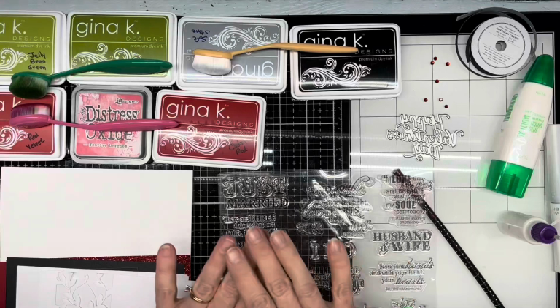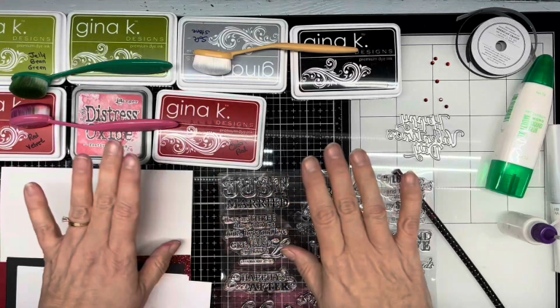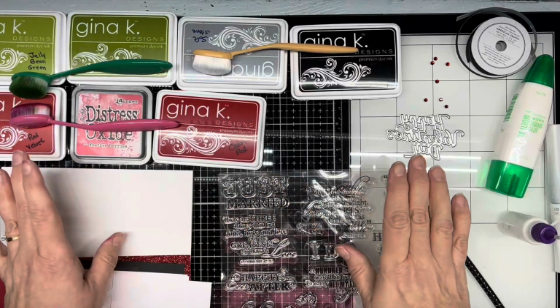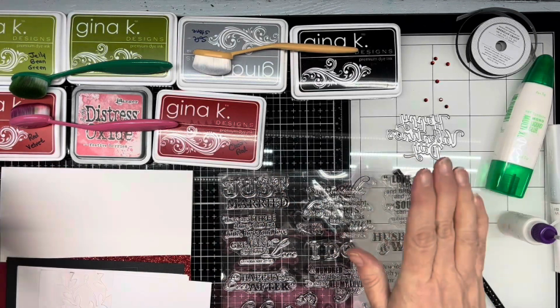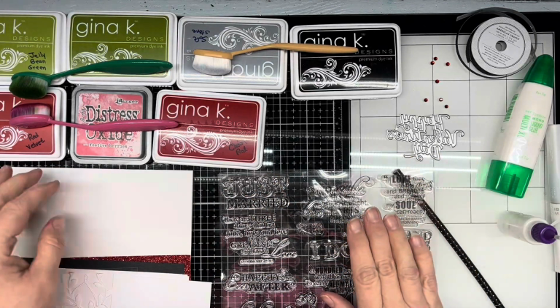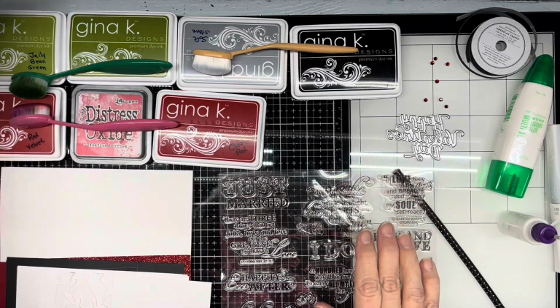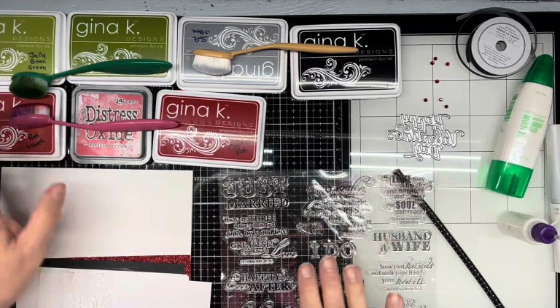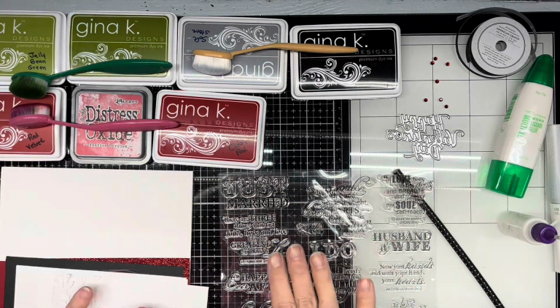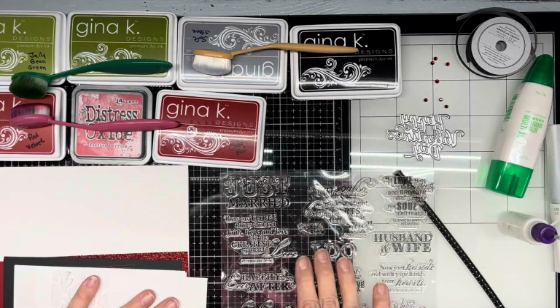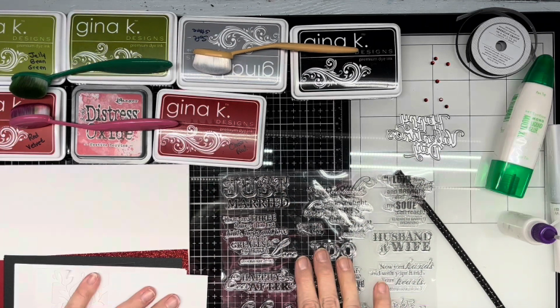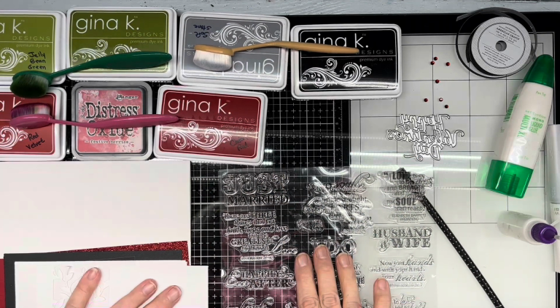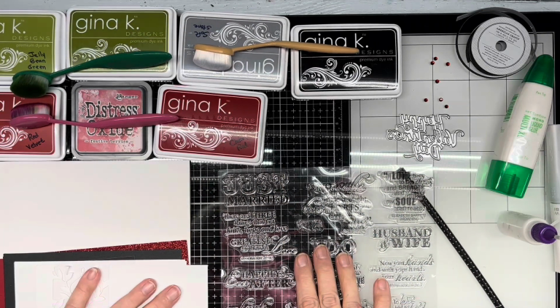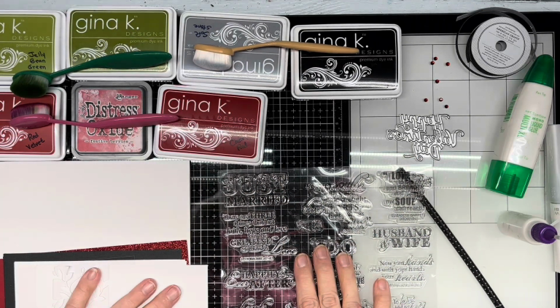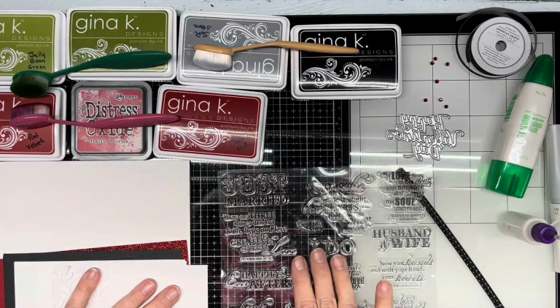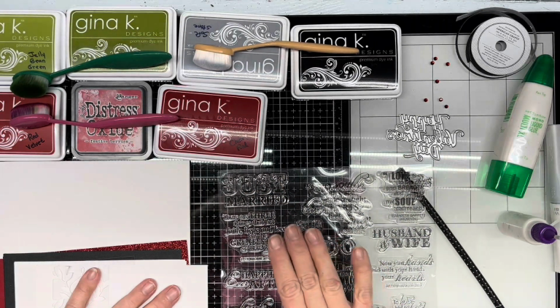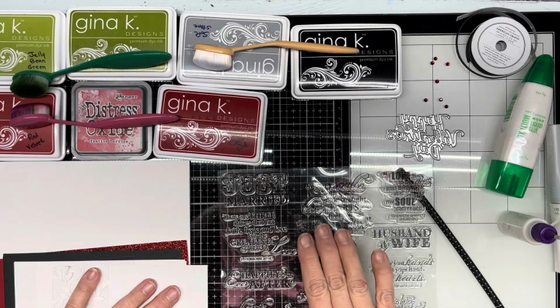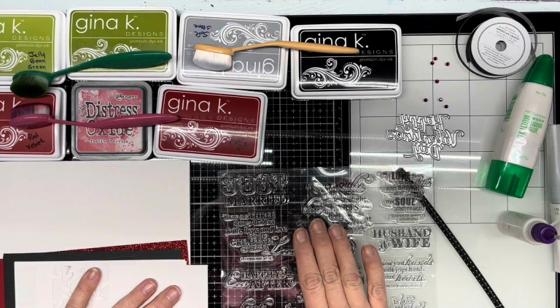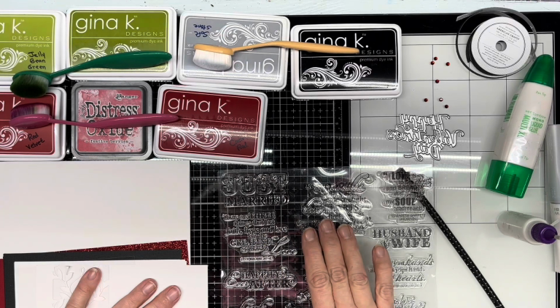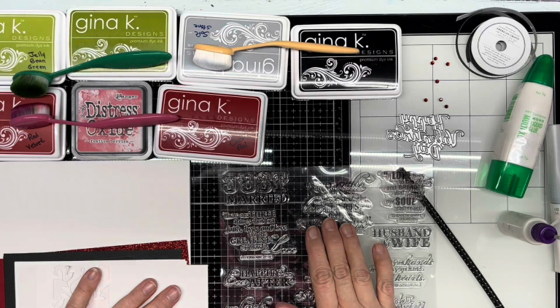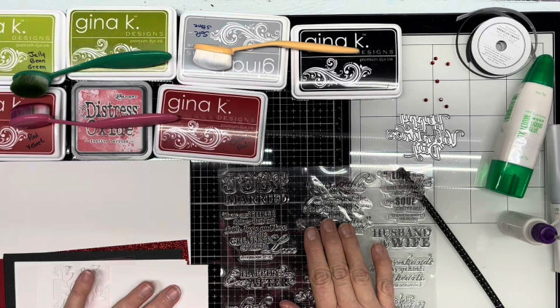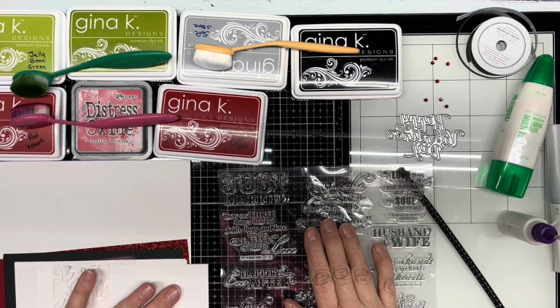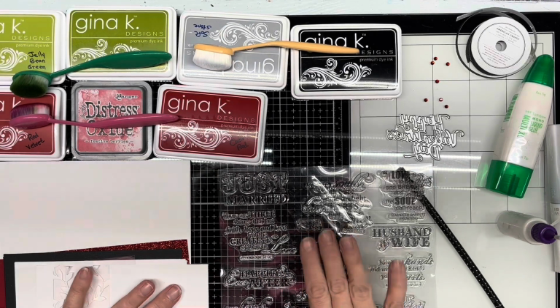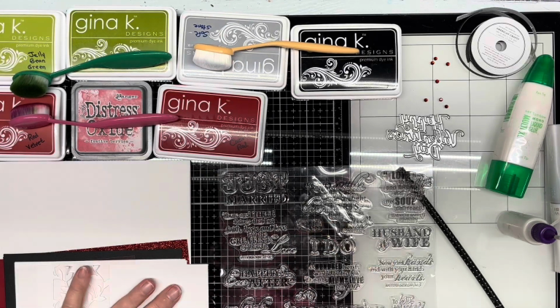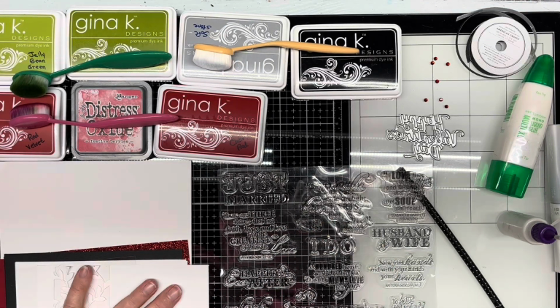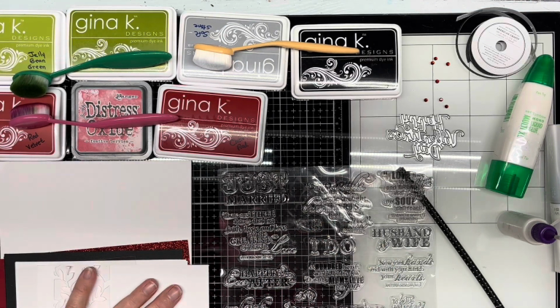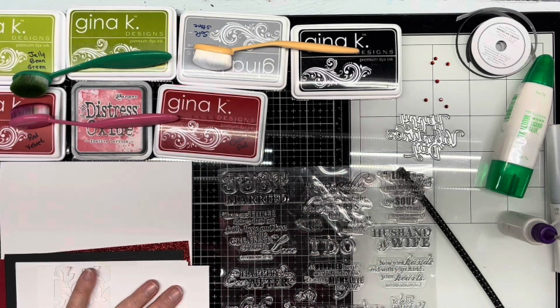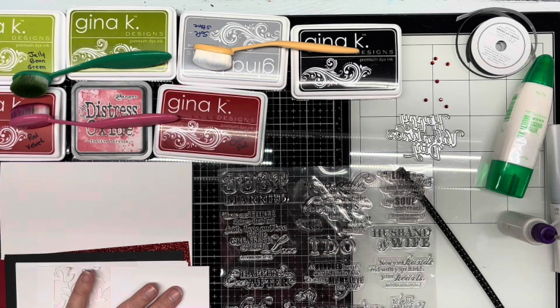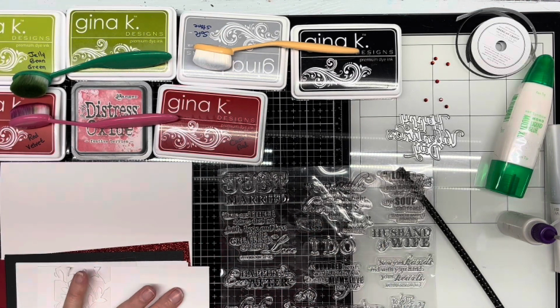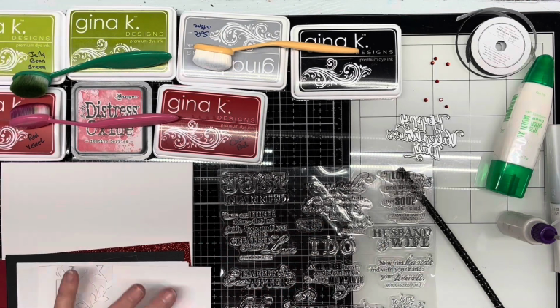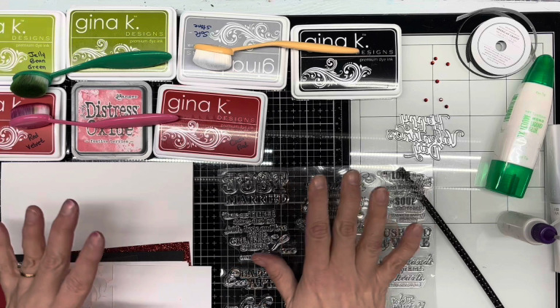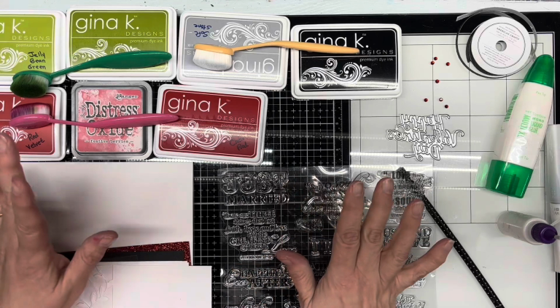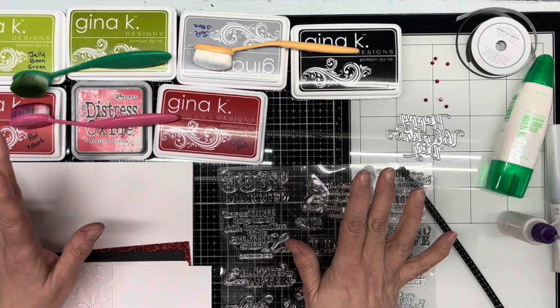Well, good day one and all, and welcome back to my channel. I am Kathy, the Scrappin' Crafty Gardener, and today I'm going to be using a couple of different items.